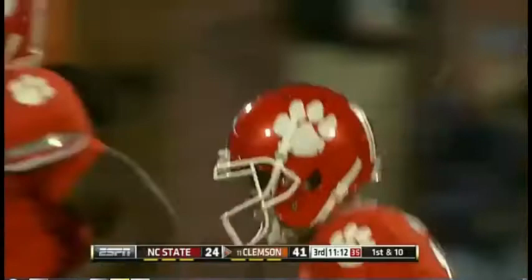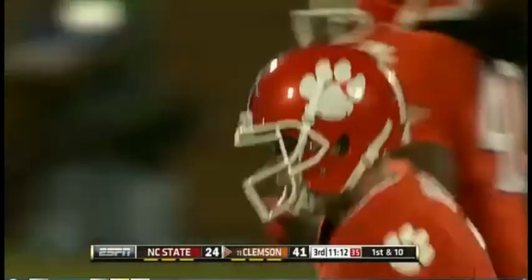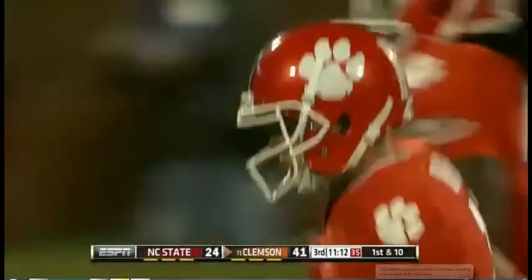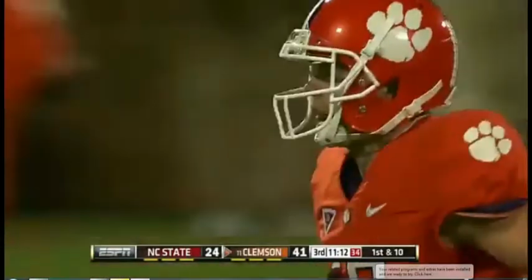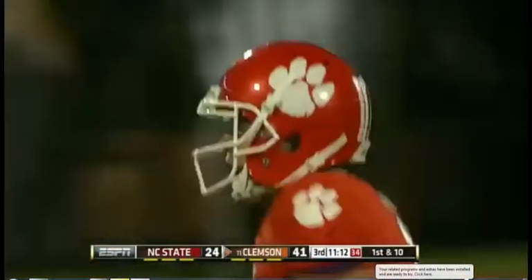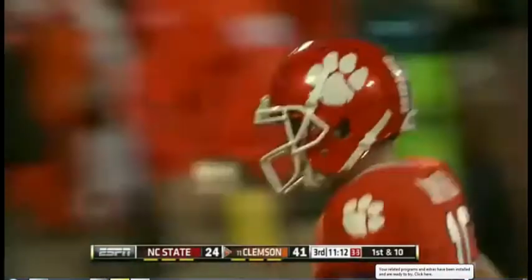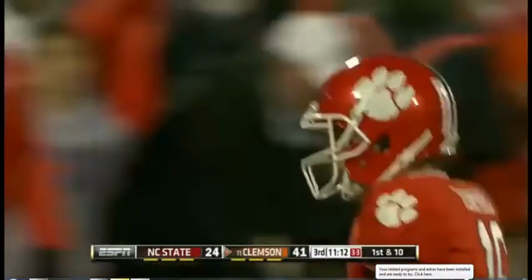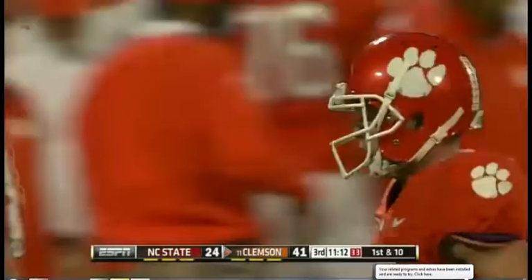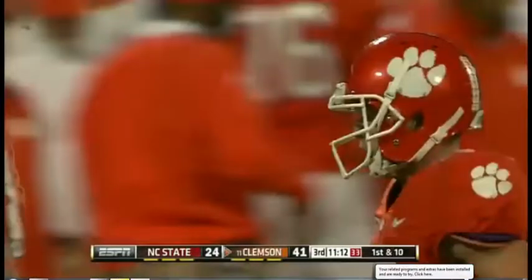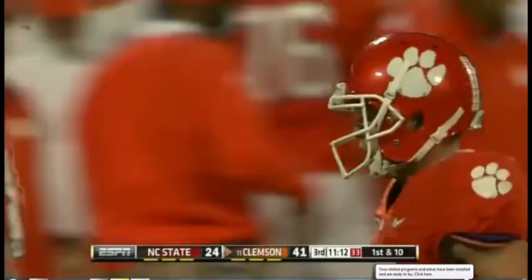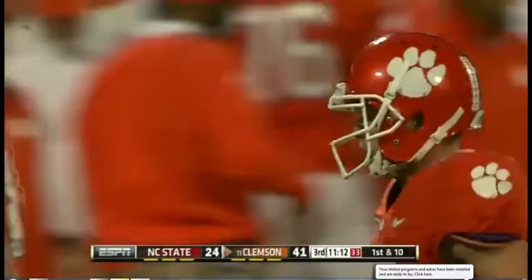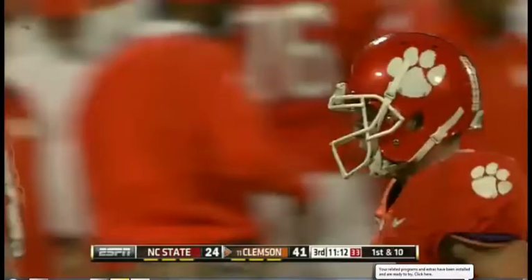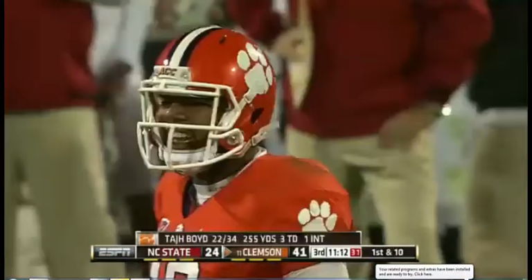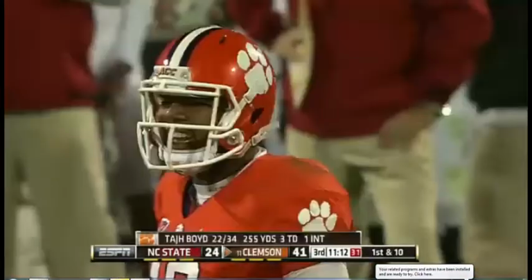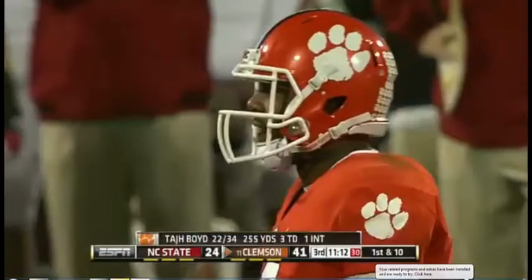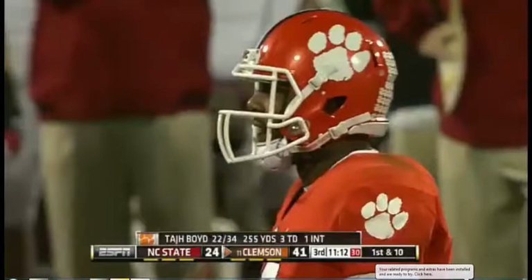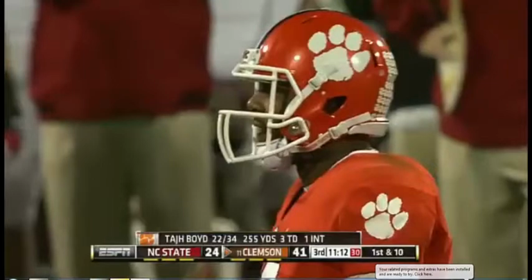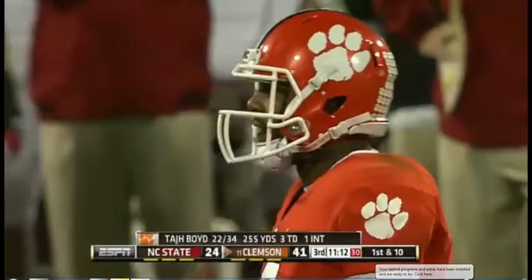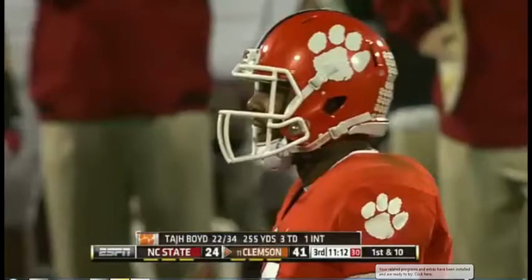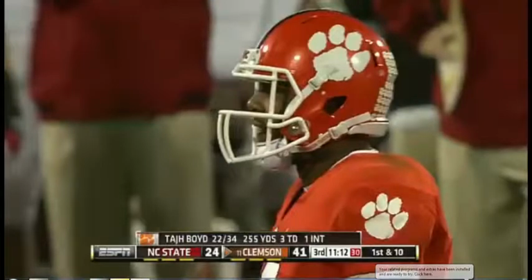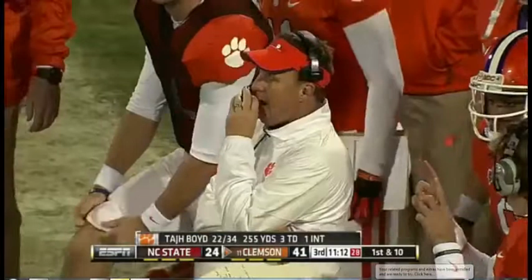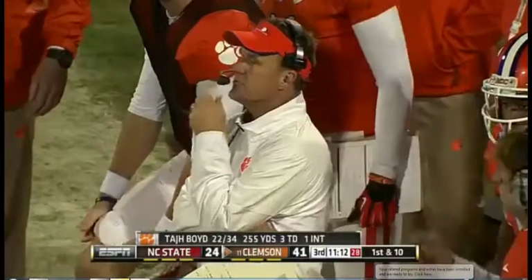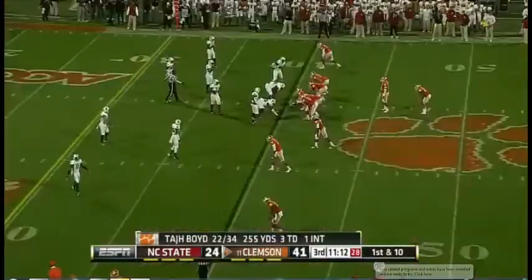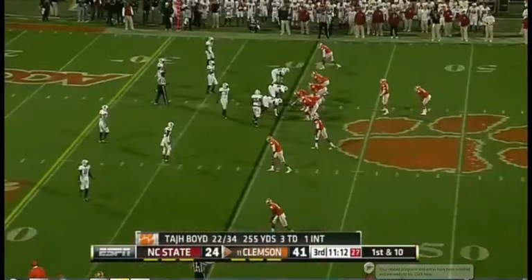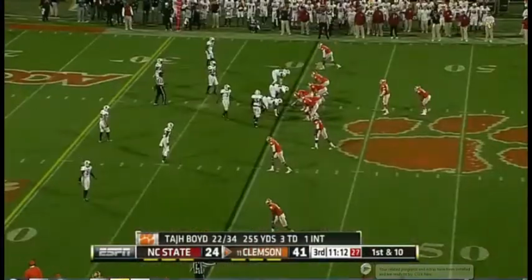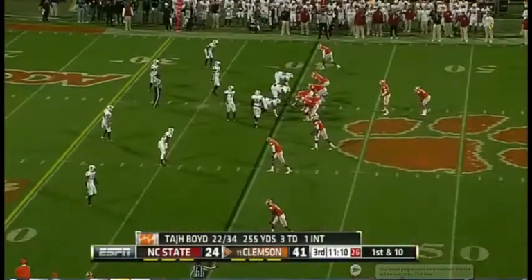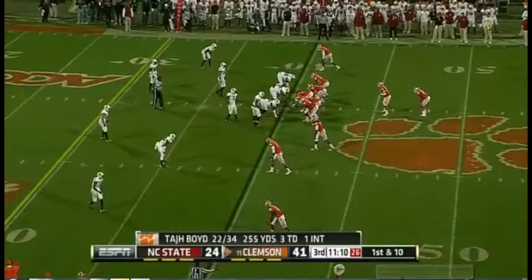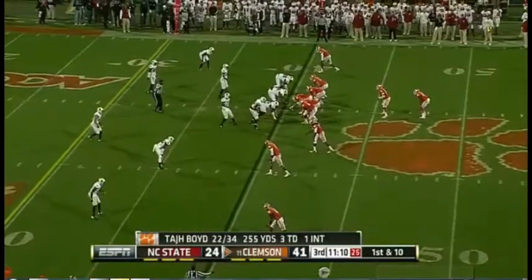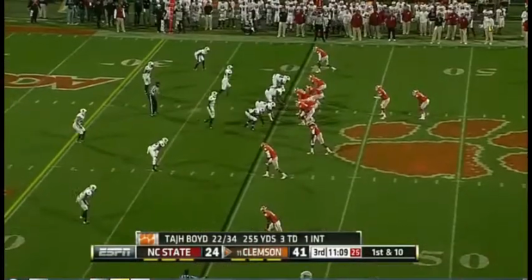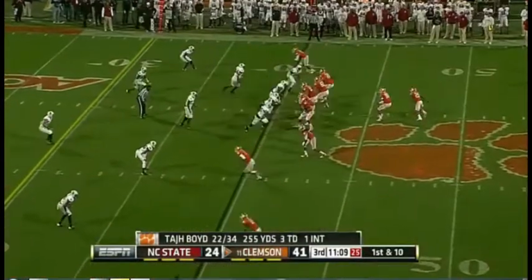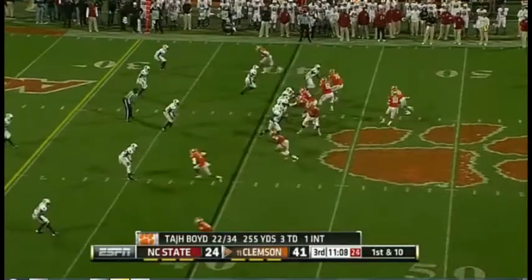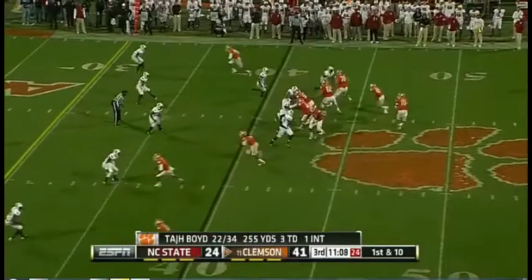That's the scary part as you start going forward. Chad Morris is going to start becoming fodder for head coach discussions, of course, and he's made no bones about it. That's in his career plan.